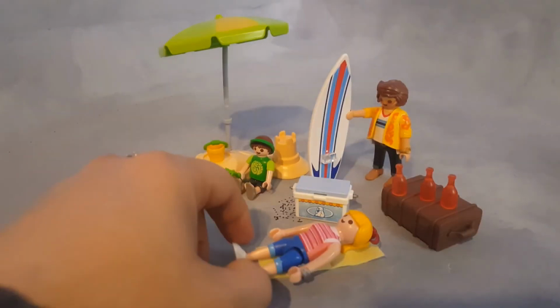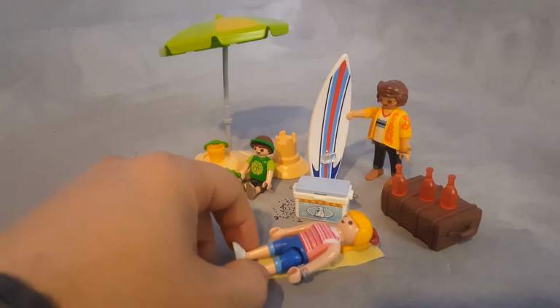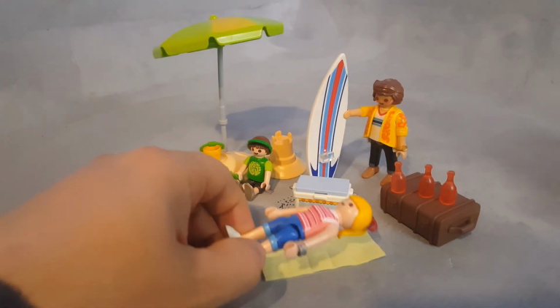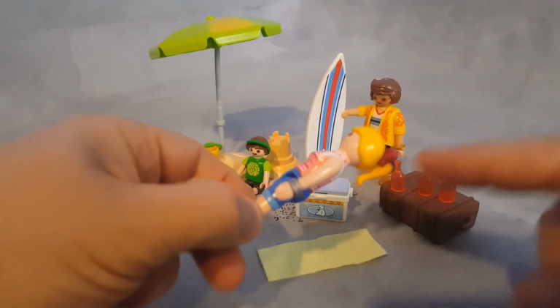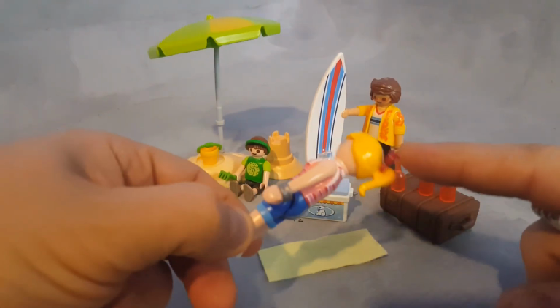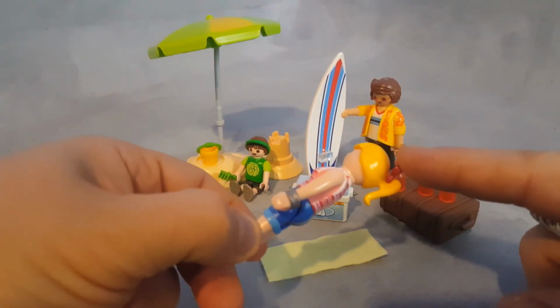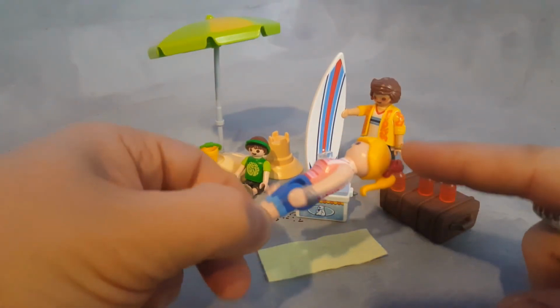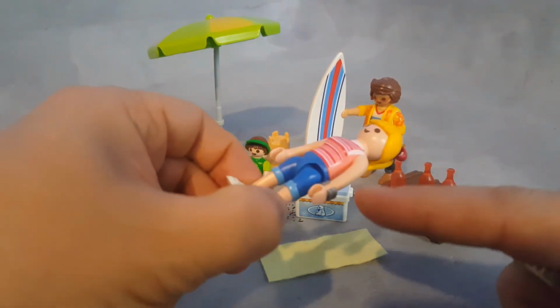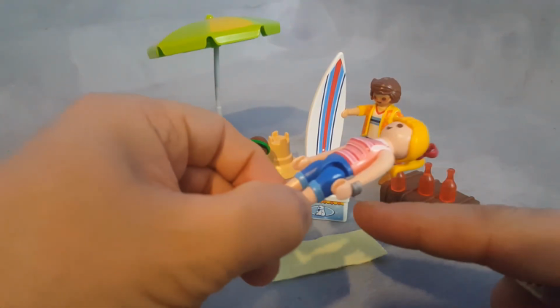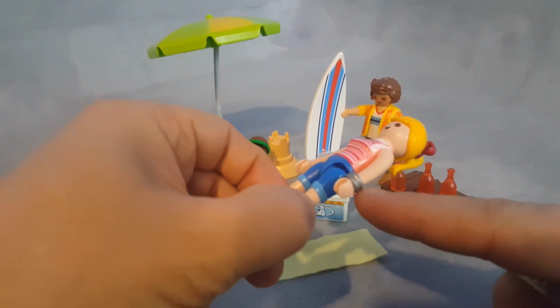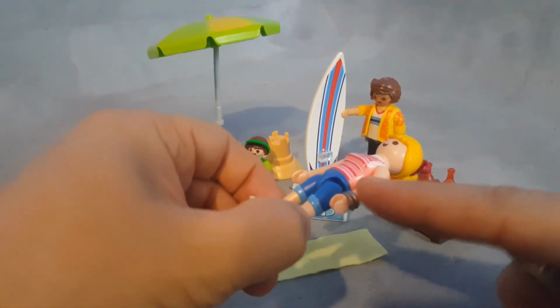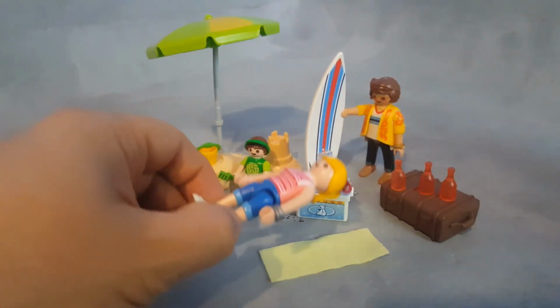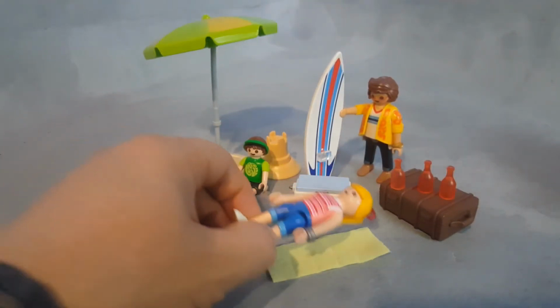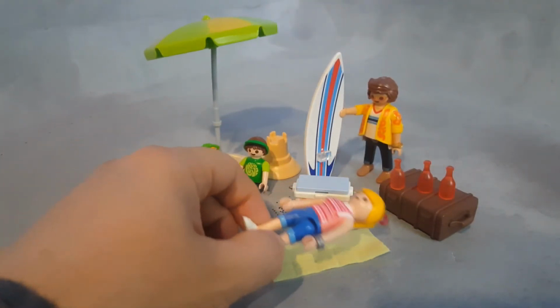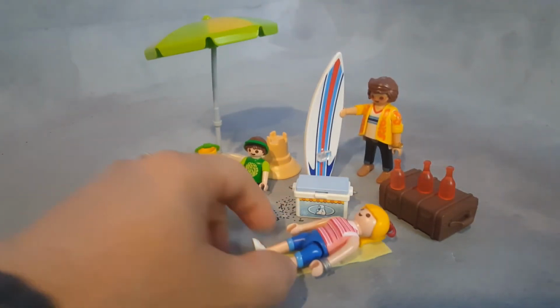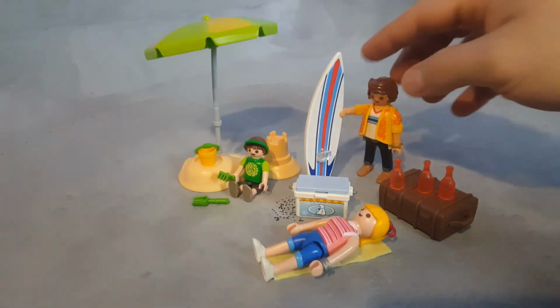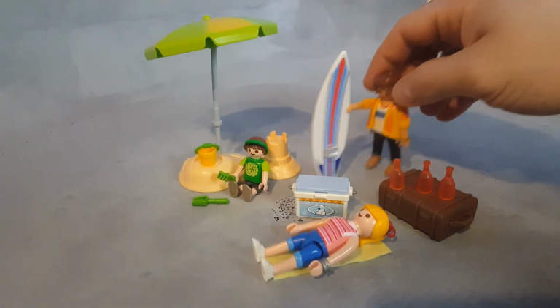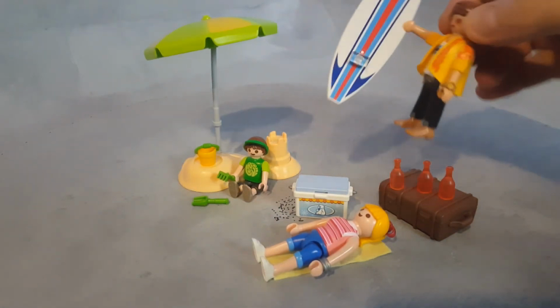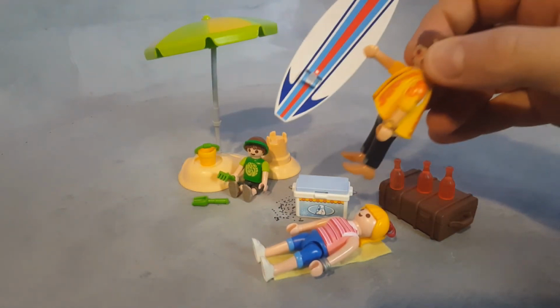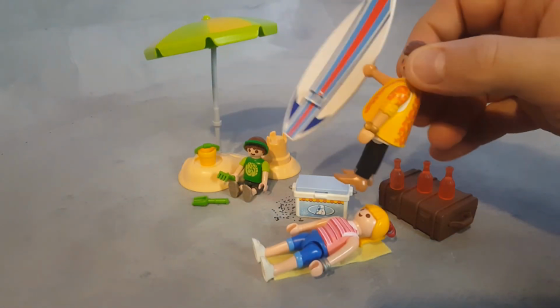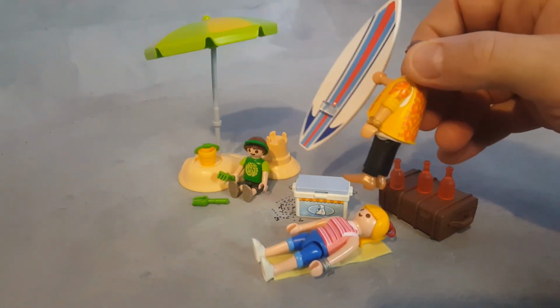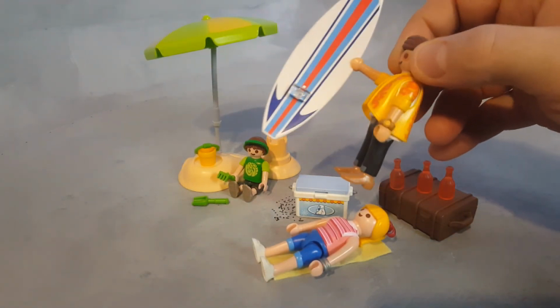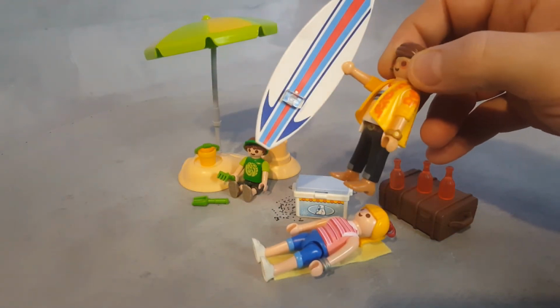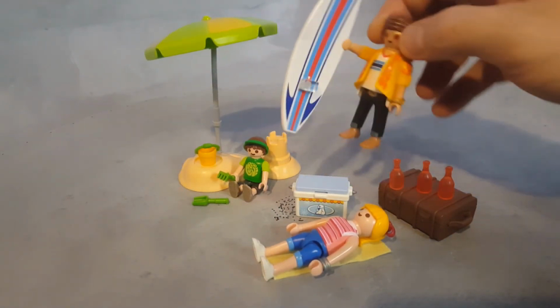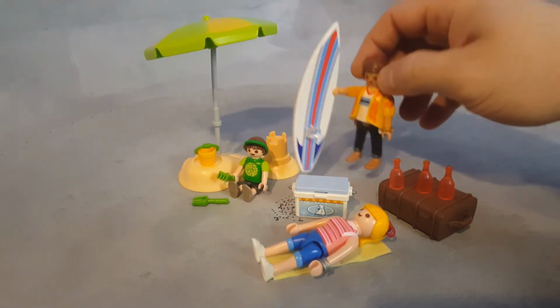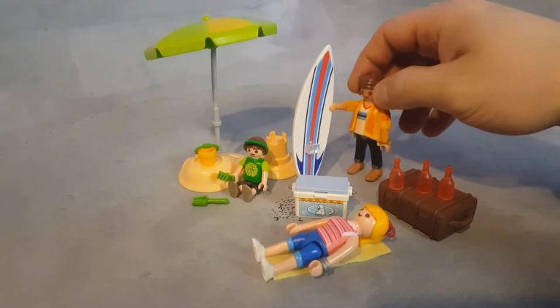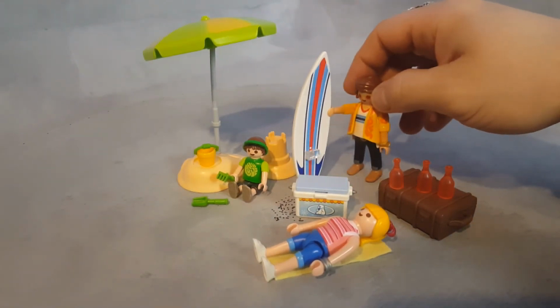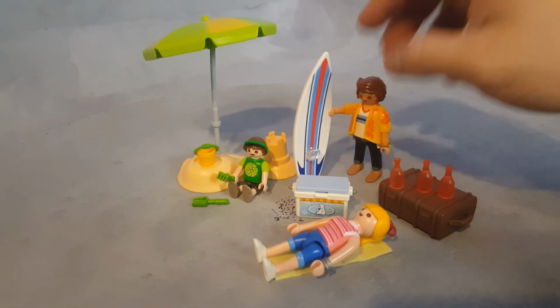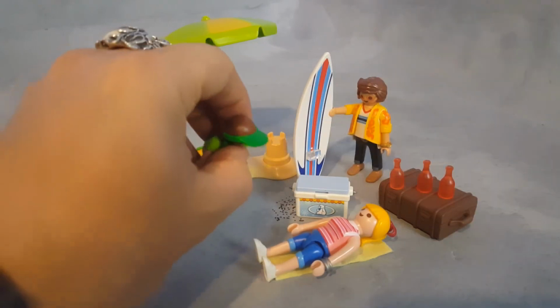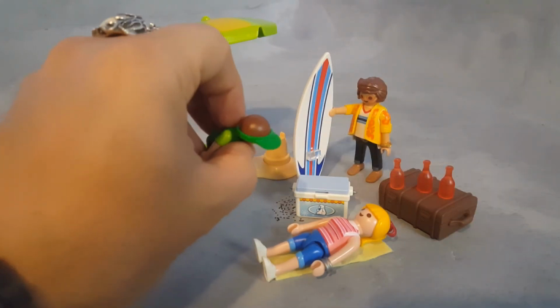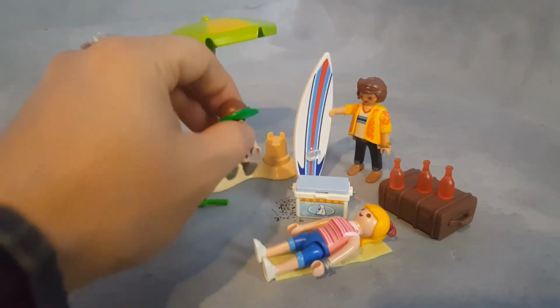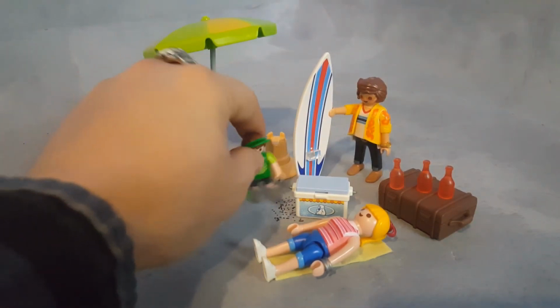She has a ribbon on her hair and a little bracelet, and he has a cool looking golden watch and a green visor on his head.